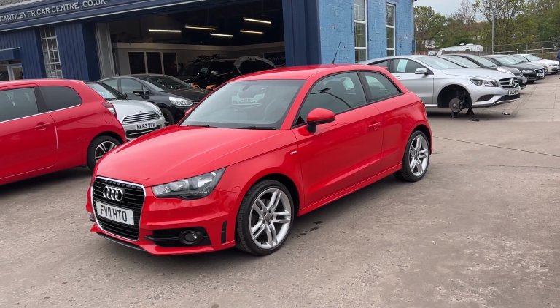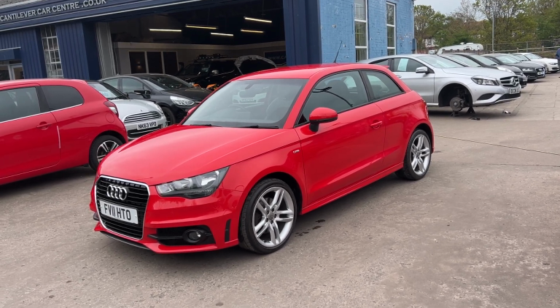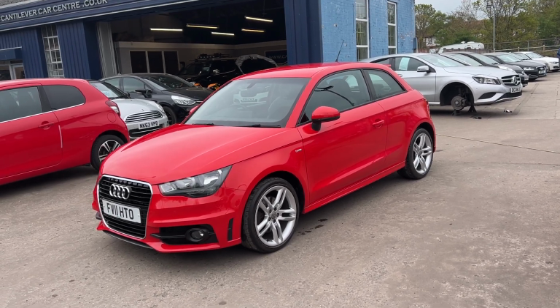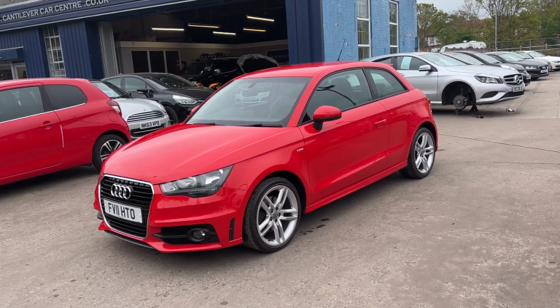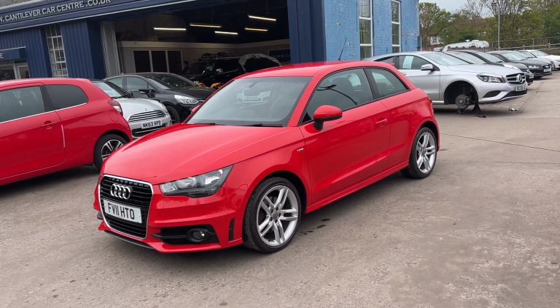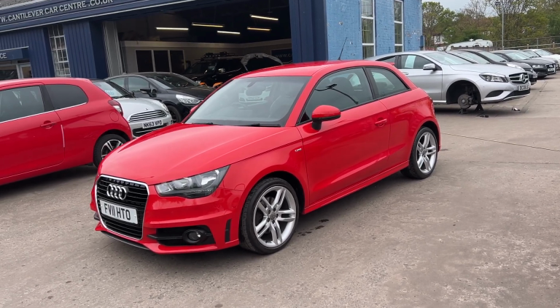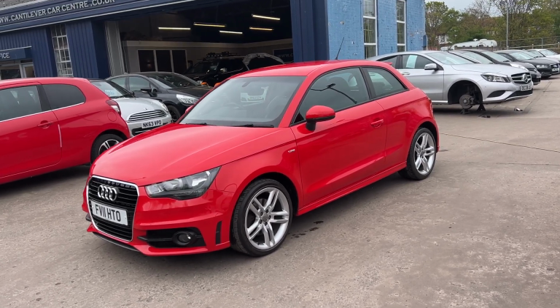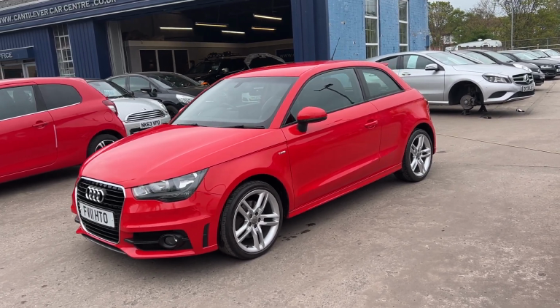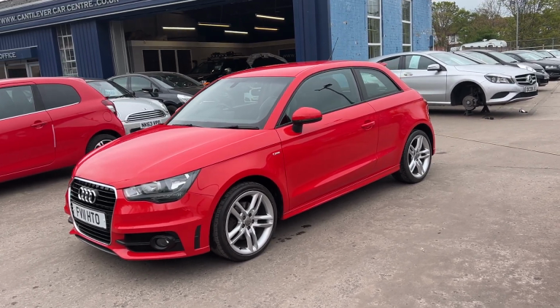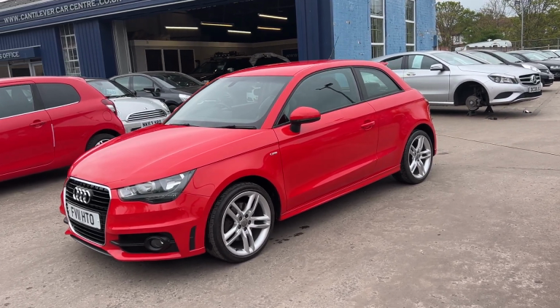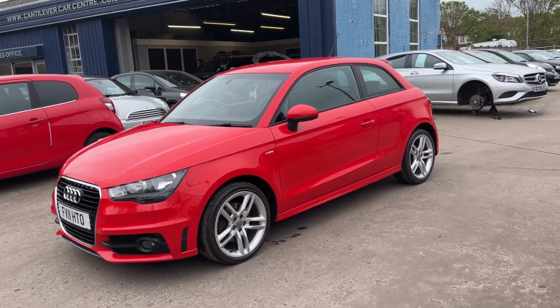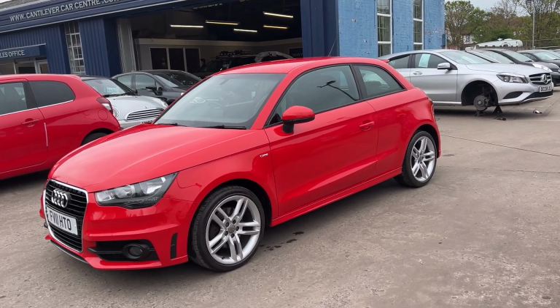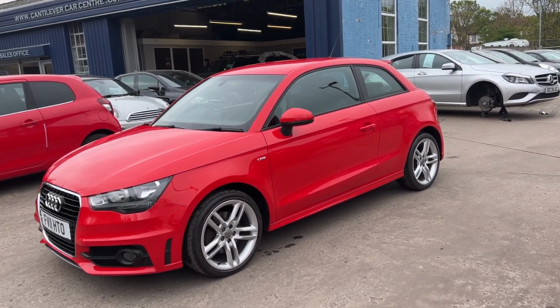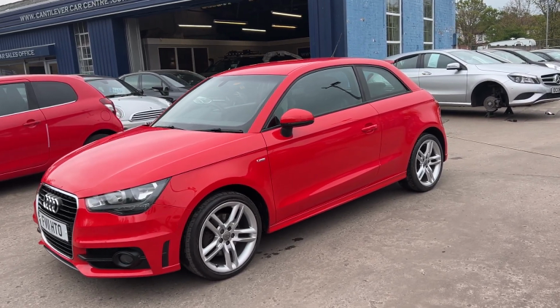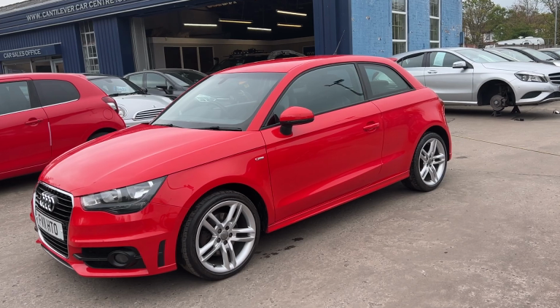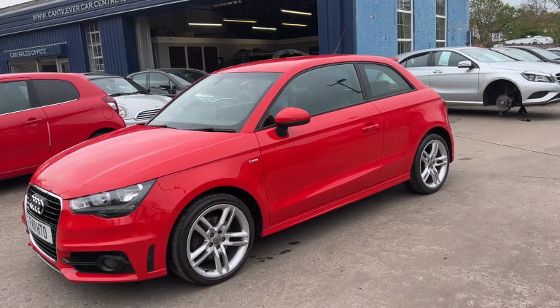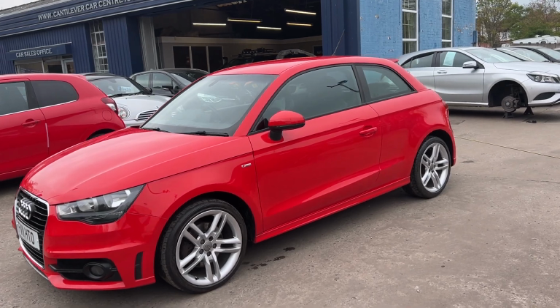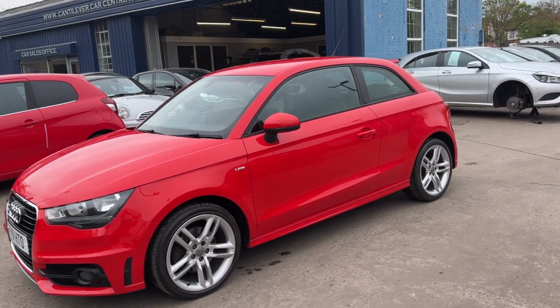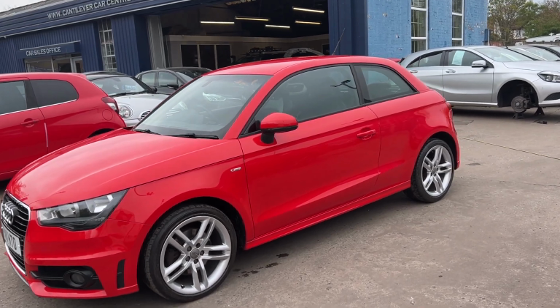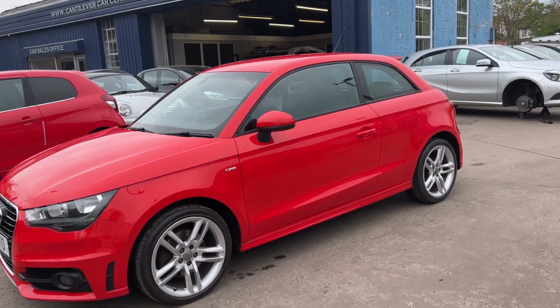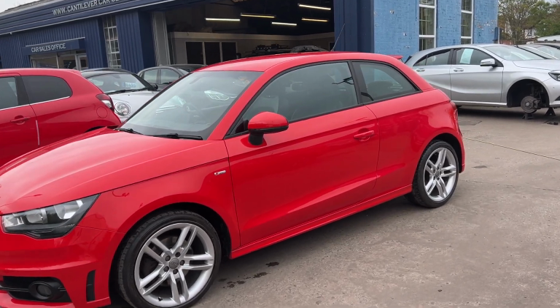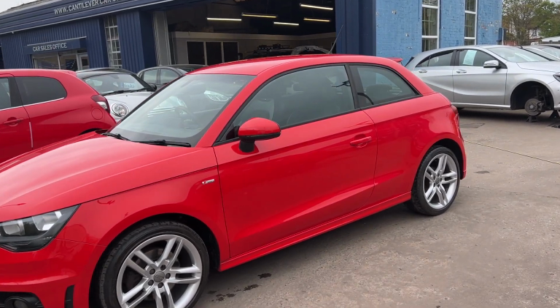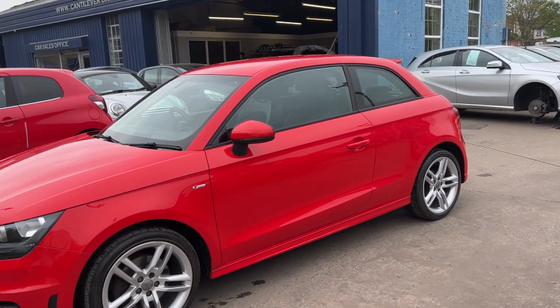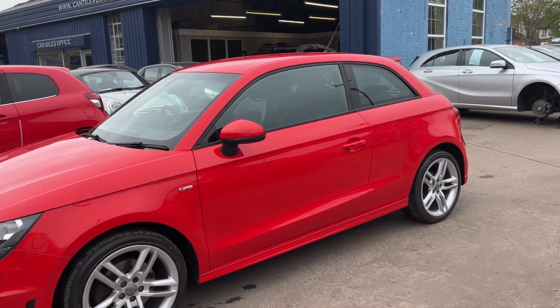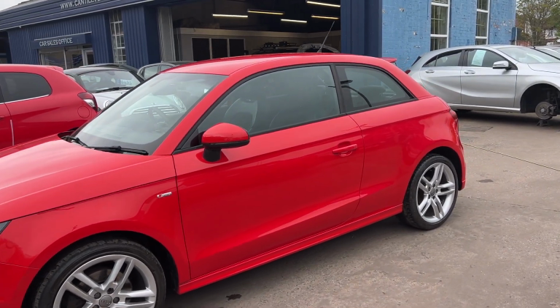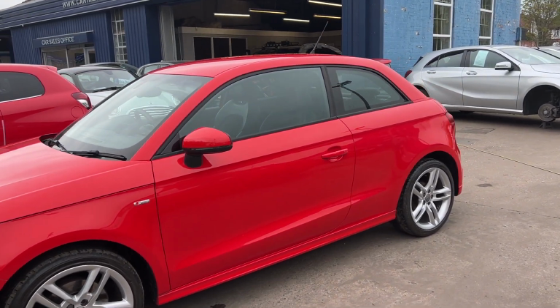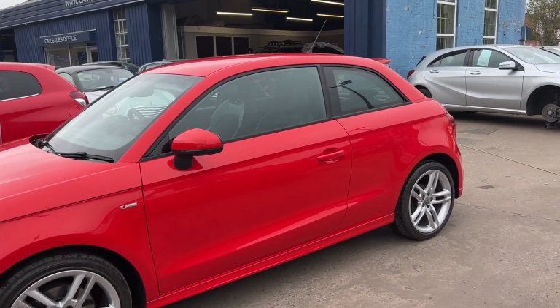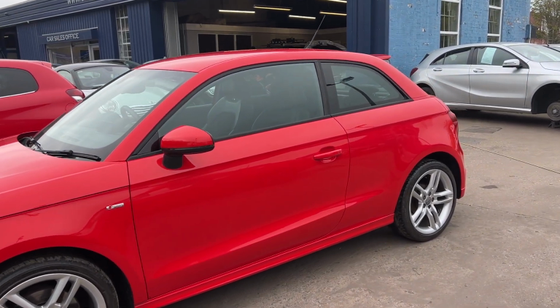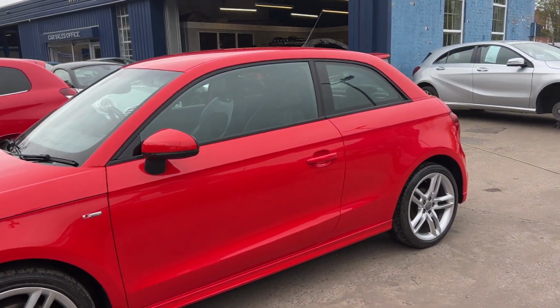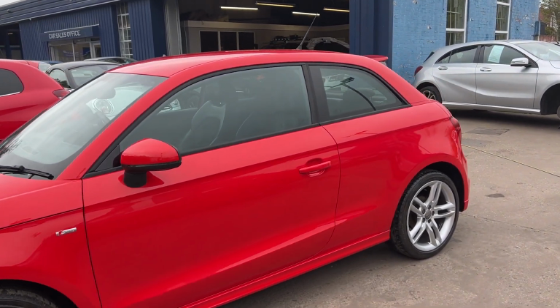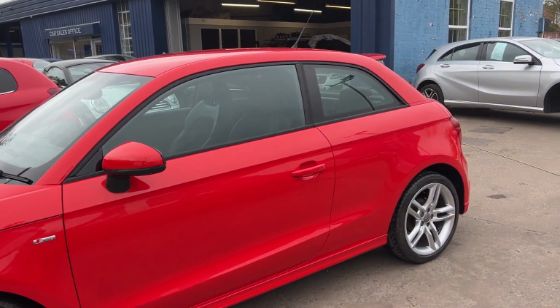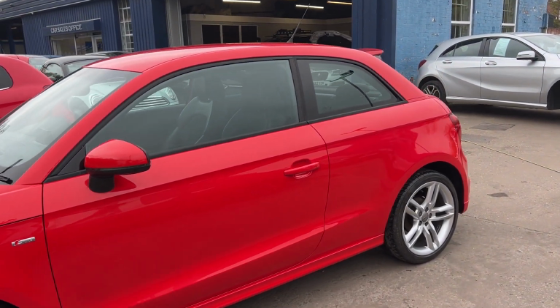Welcome to Cantilever Car Centre. I'm here today with an Audi A1 TFSI S-Line, registered 2011 on an 11 plate.